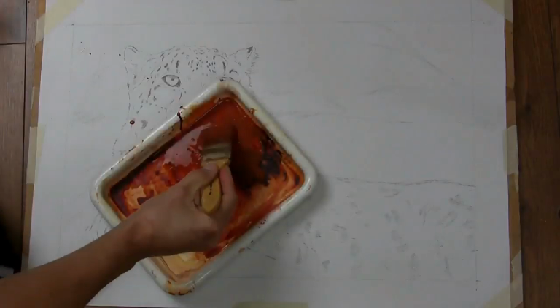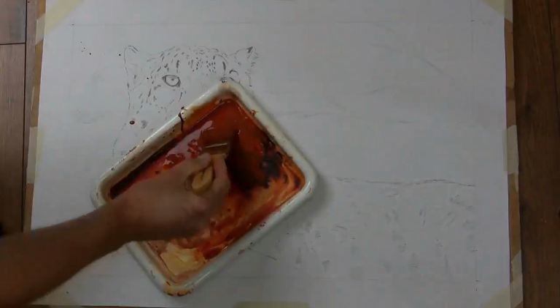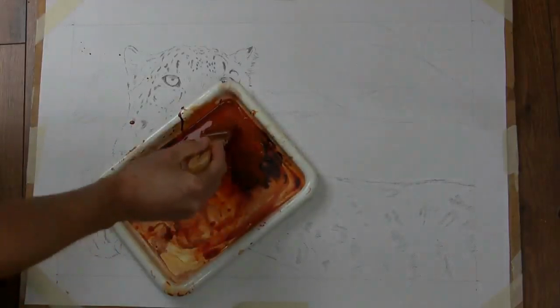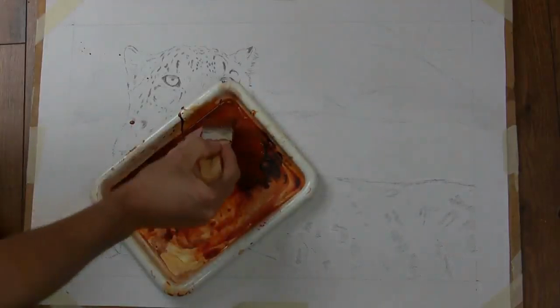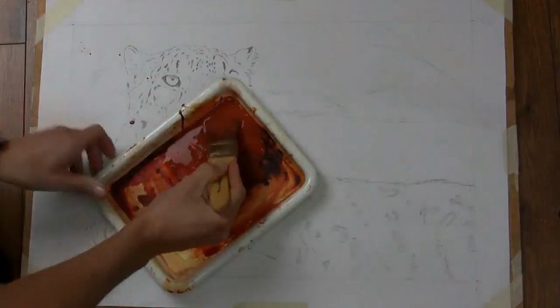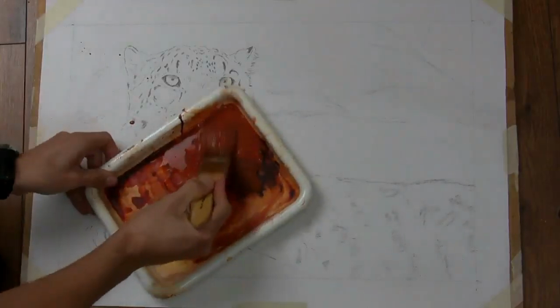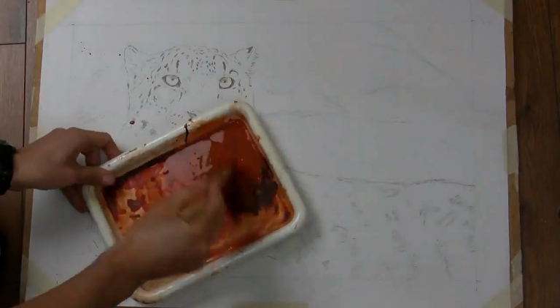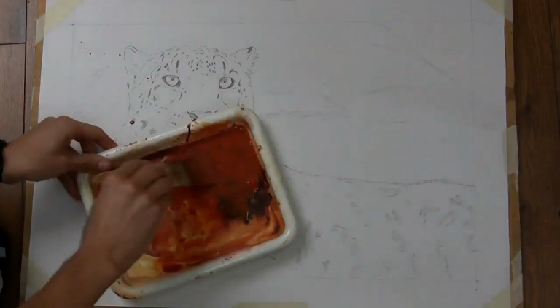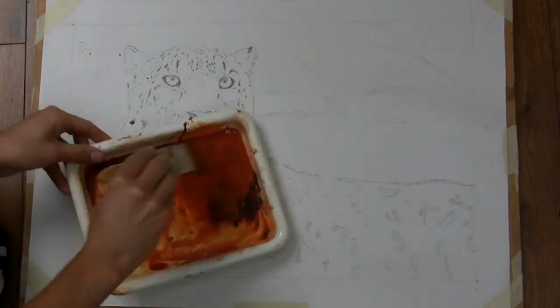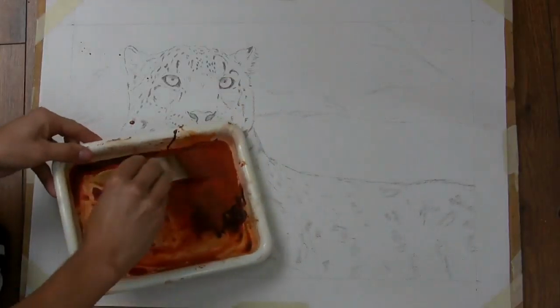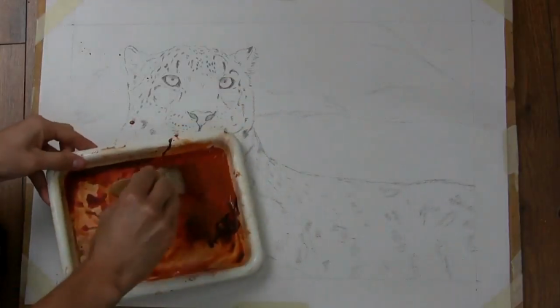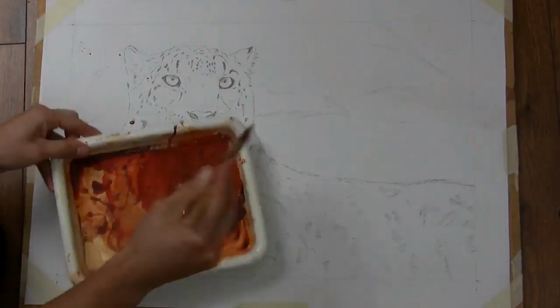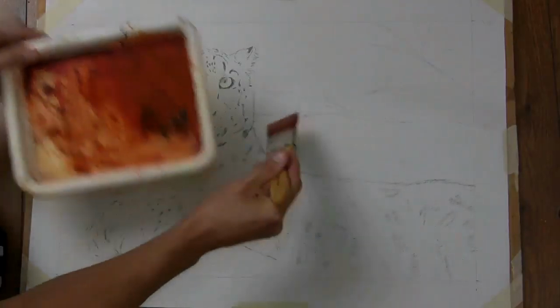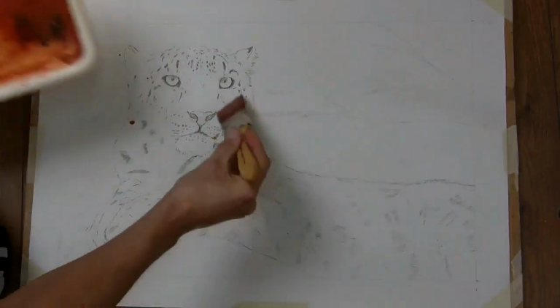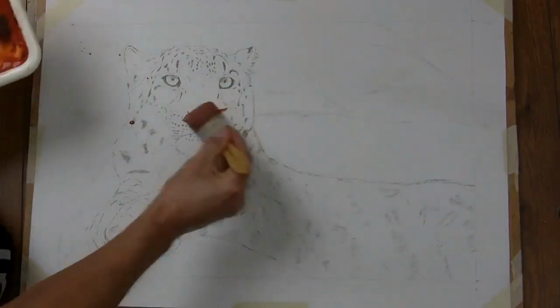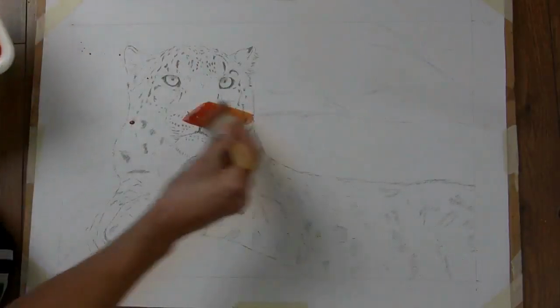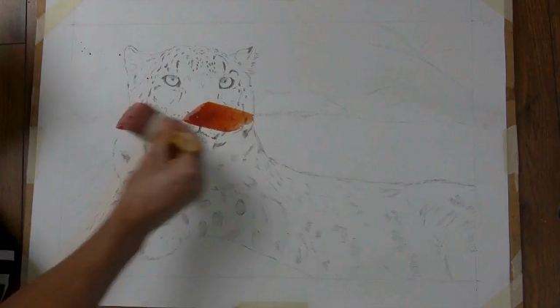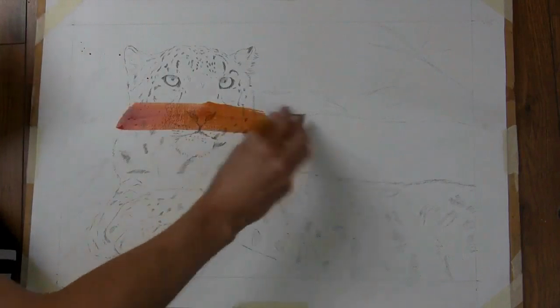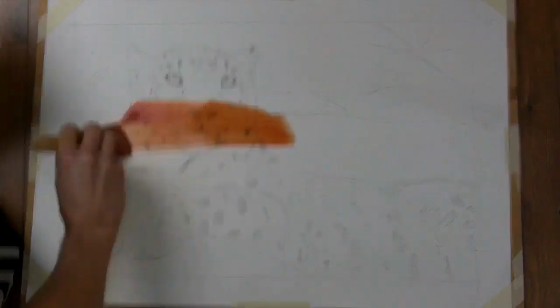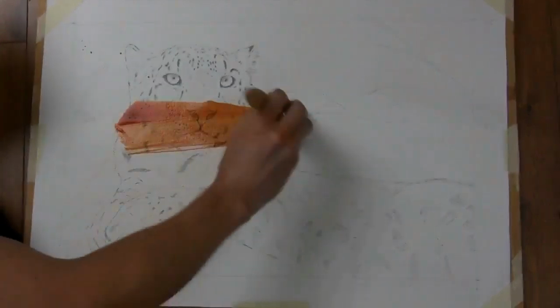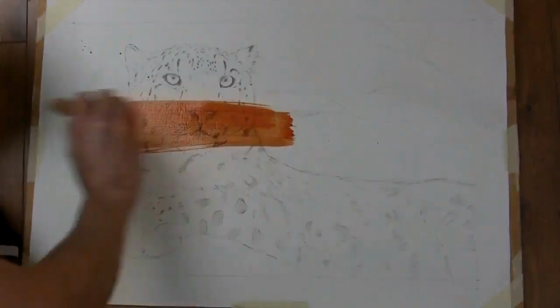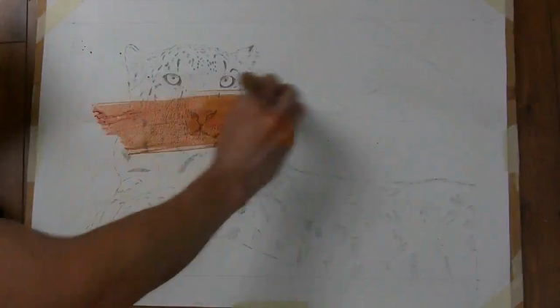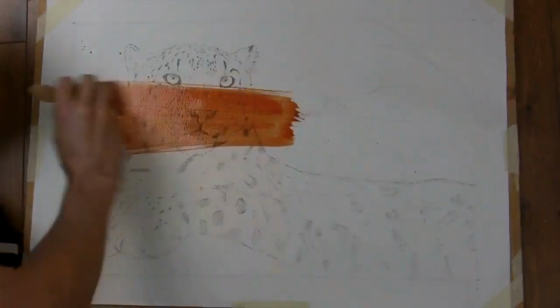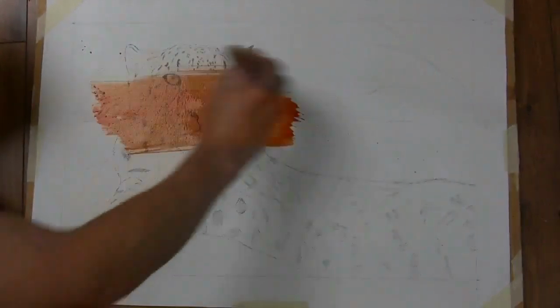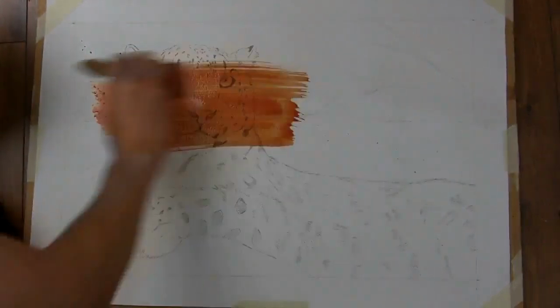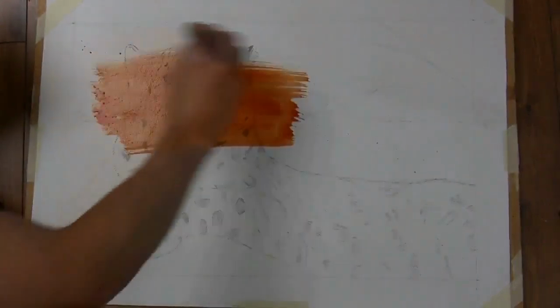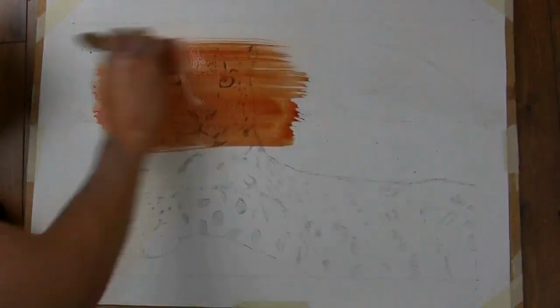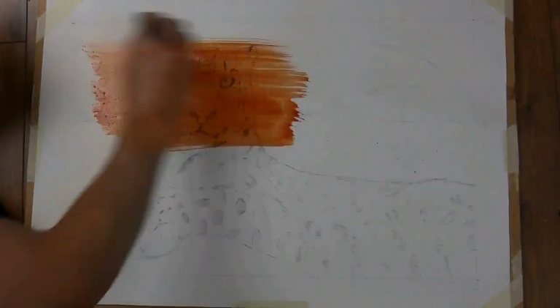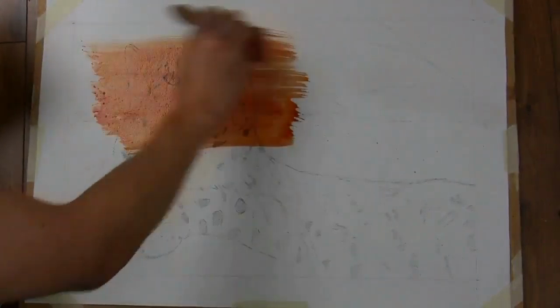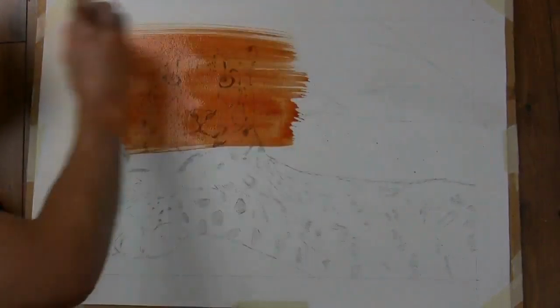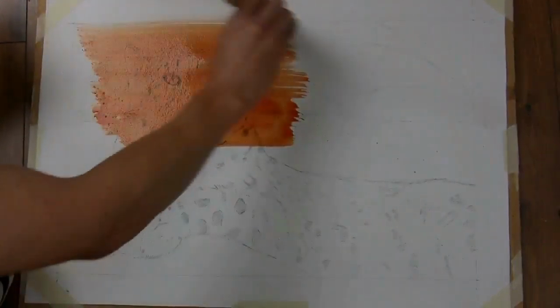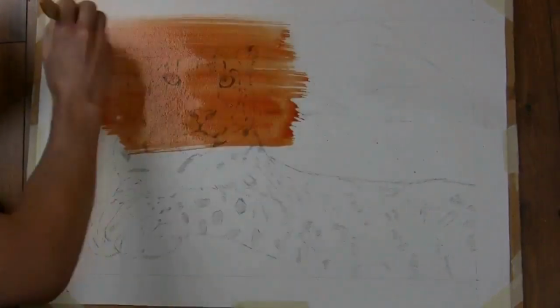When I've got enough water so there's a real transparent mix just to make a stain for the canvas, I scrub it on.